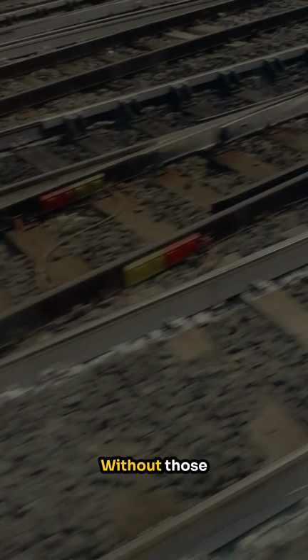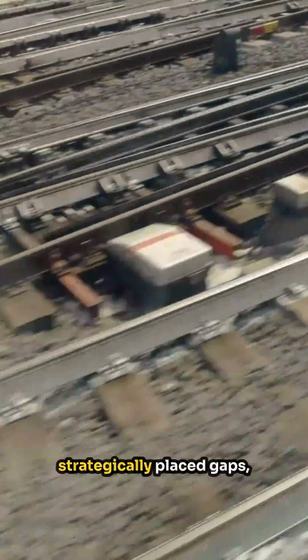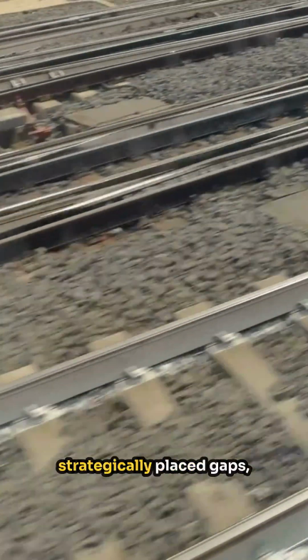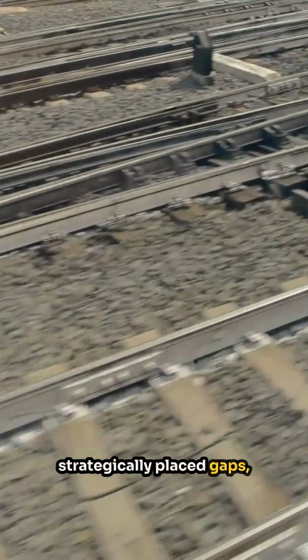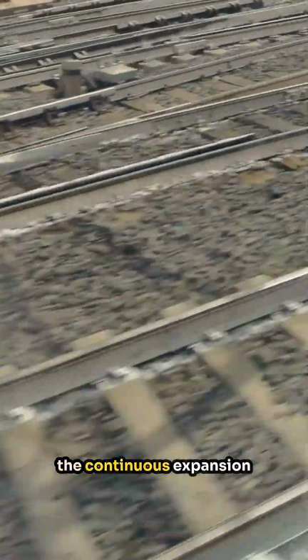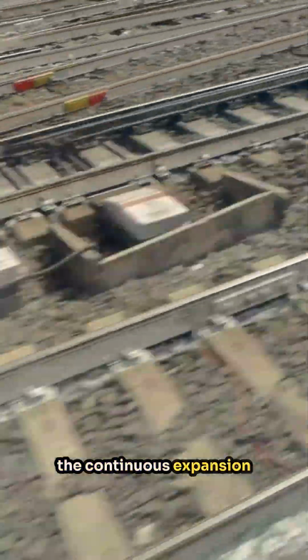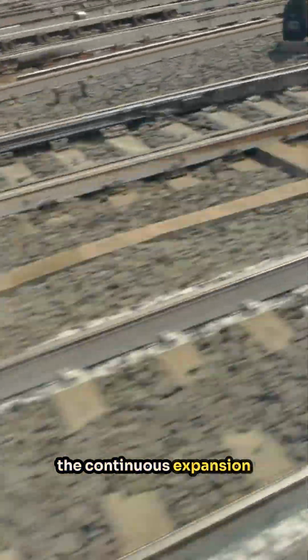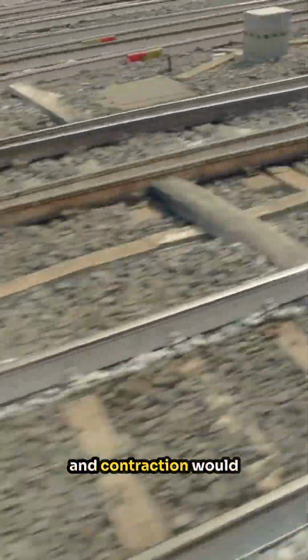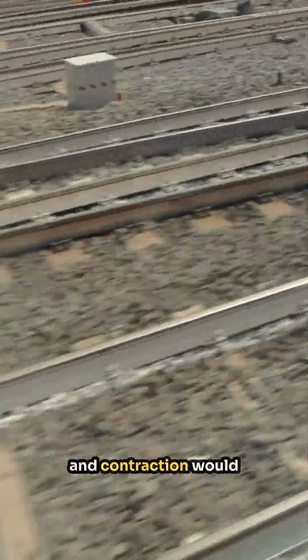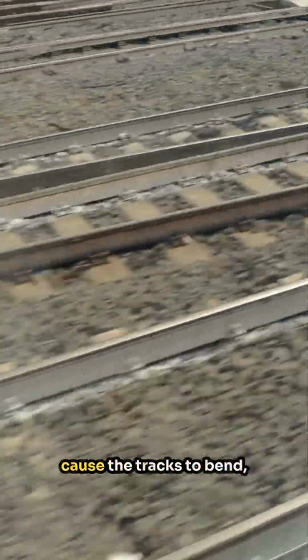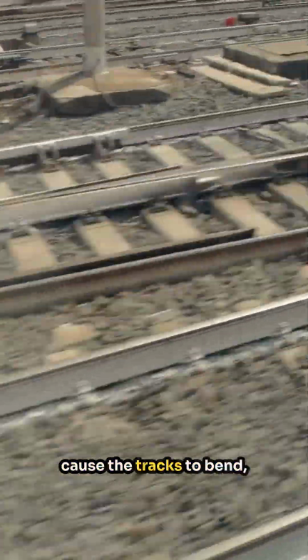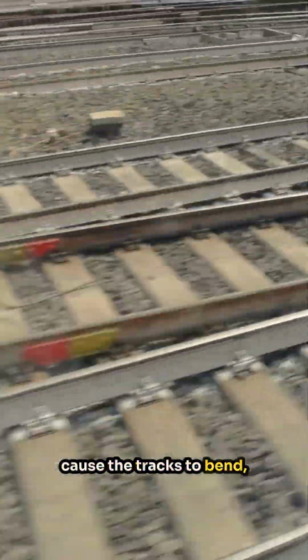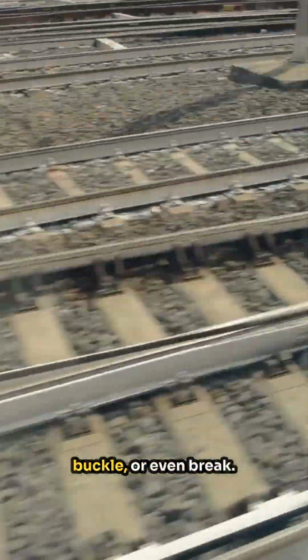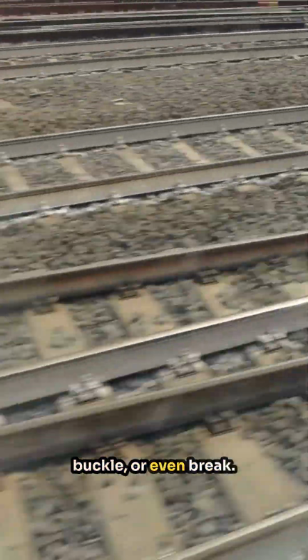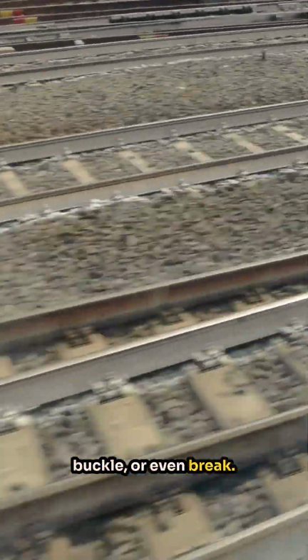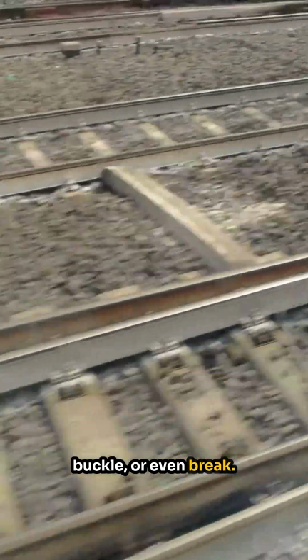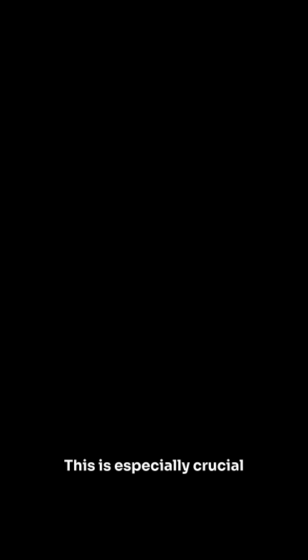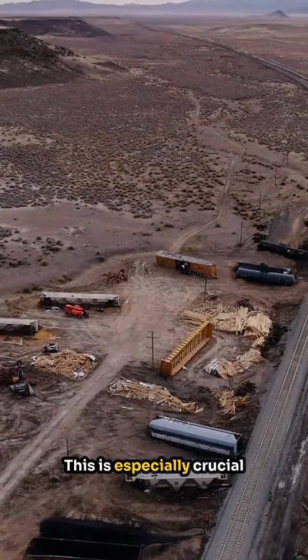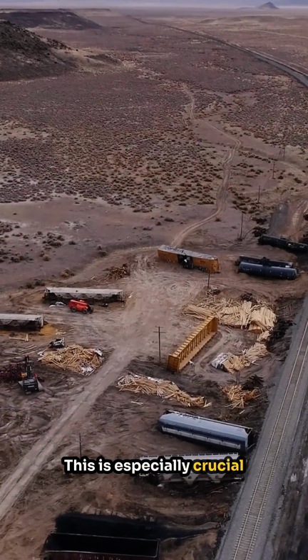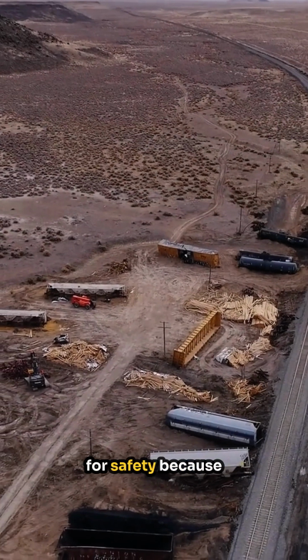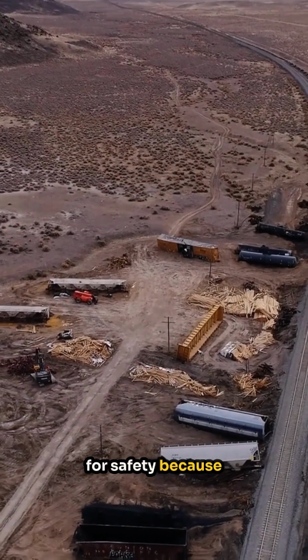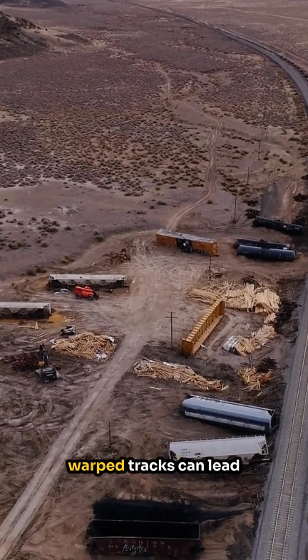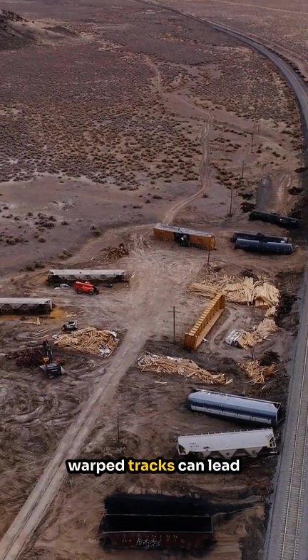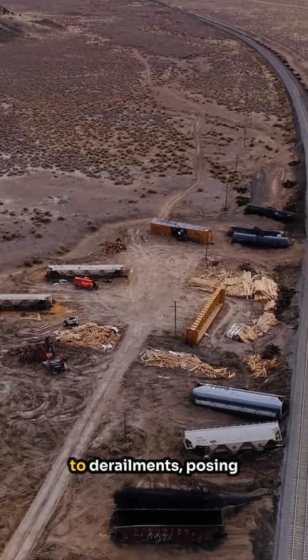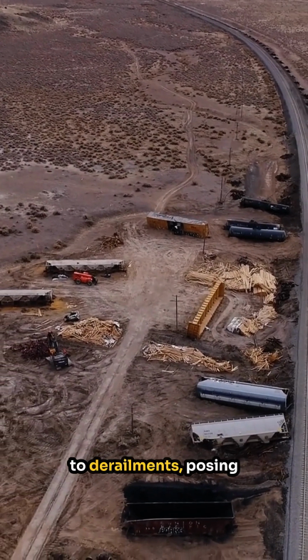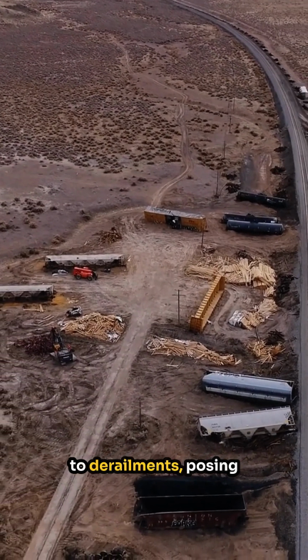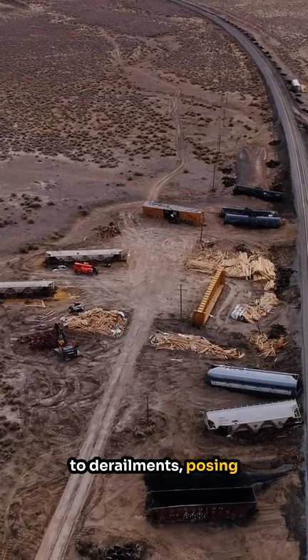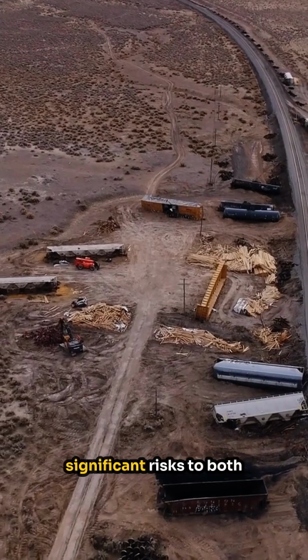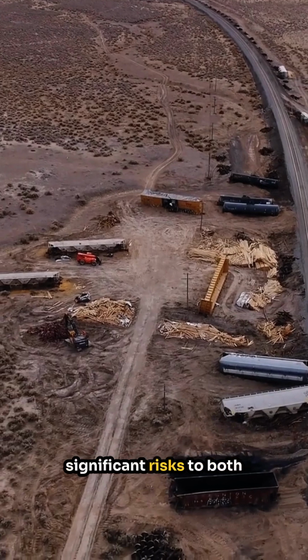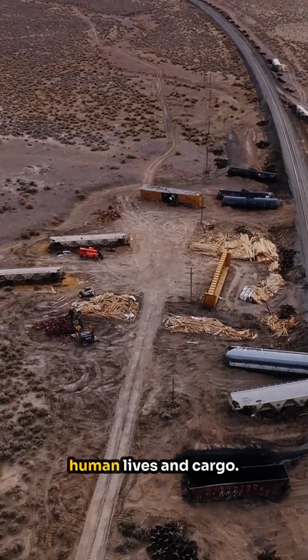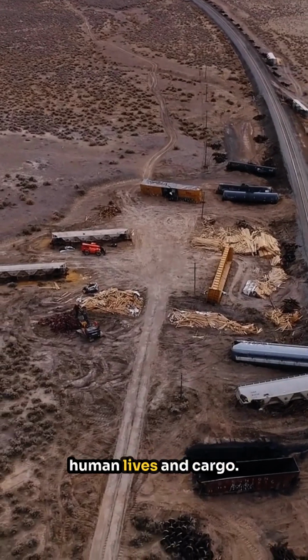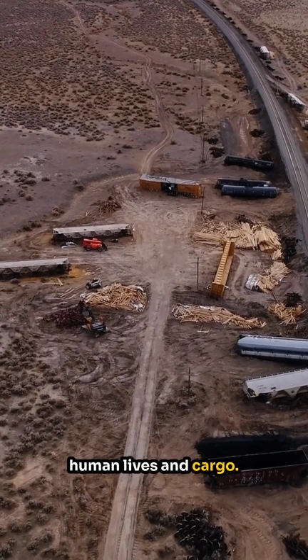Without those strategically placed gaps, the continuous expansion and contraction would cause the tracks to bend, buckle, or even break. This is especially crucial for safety because warped tracks can lead to derailments, posing significant risks to both human lives and cargo.